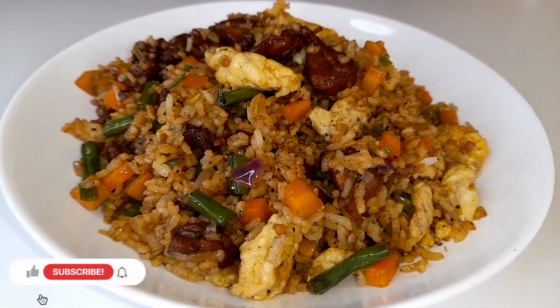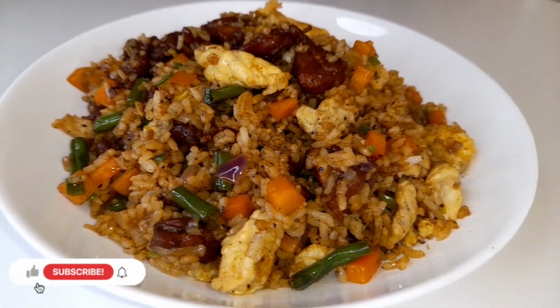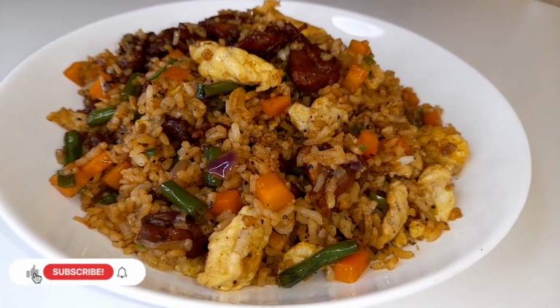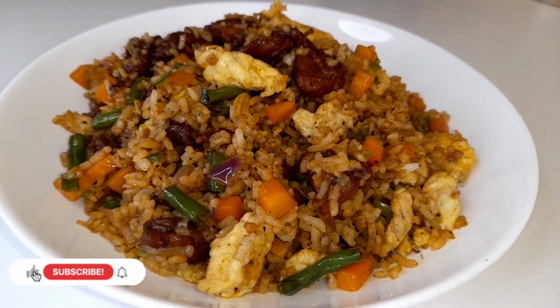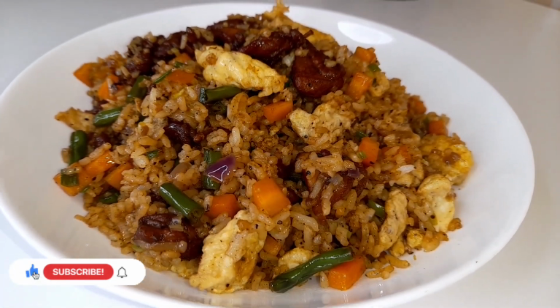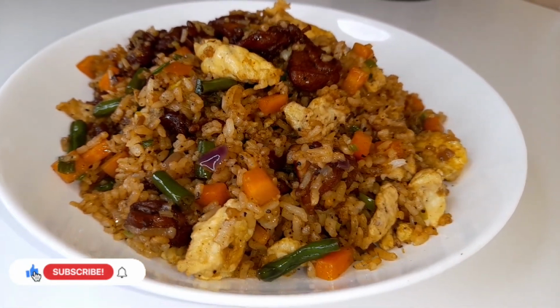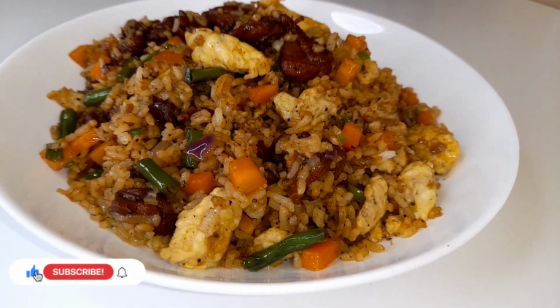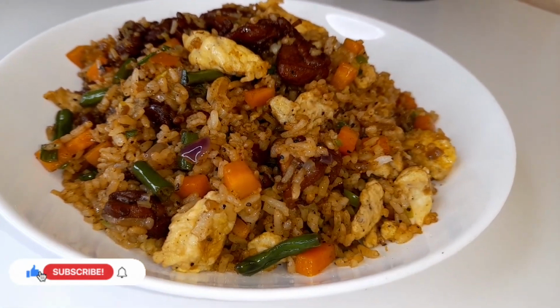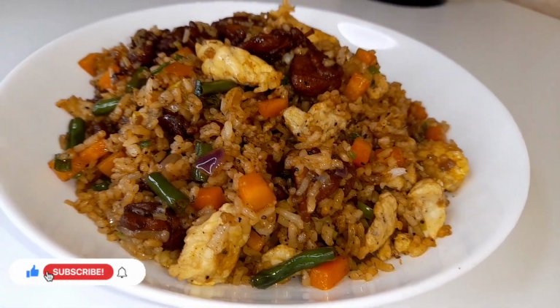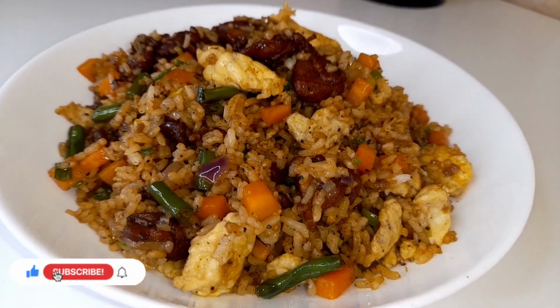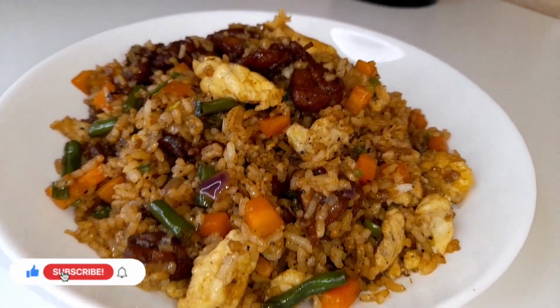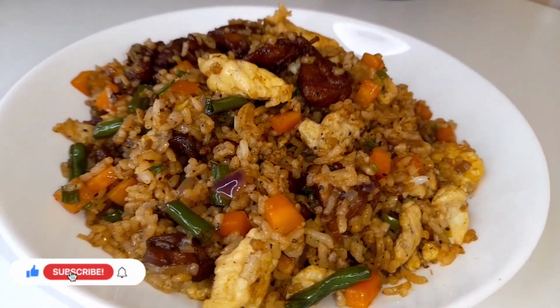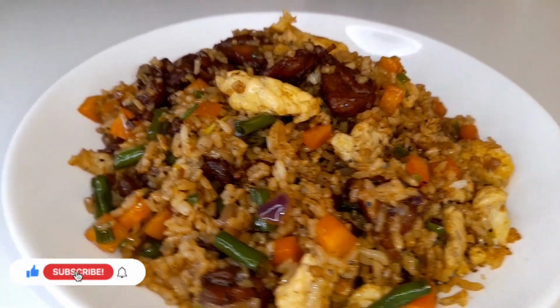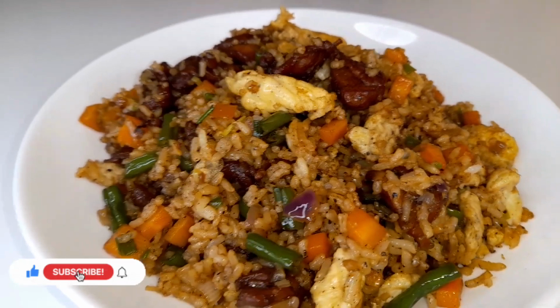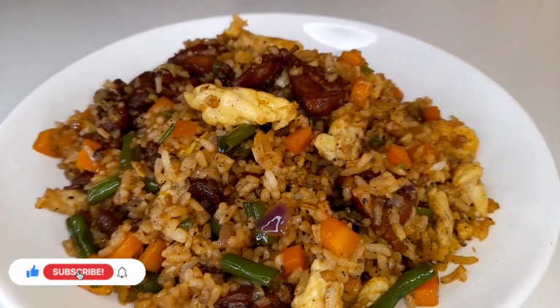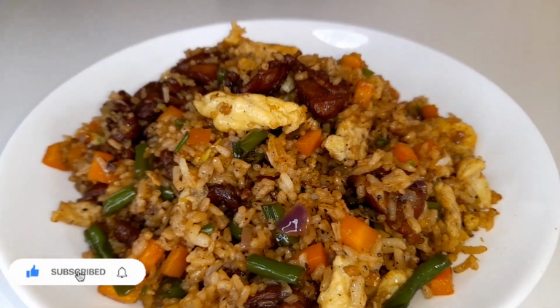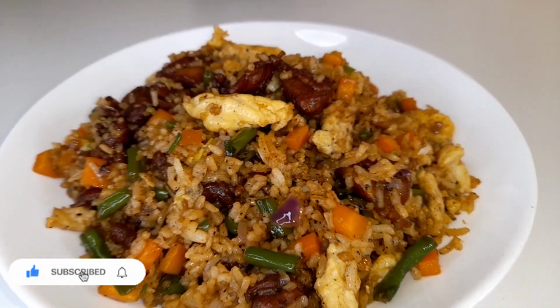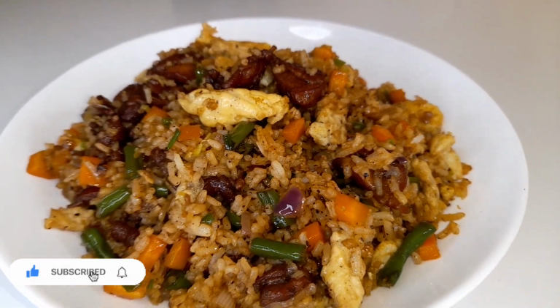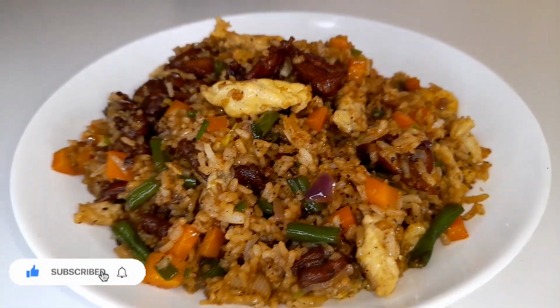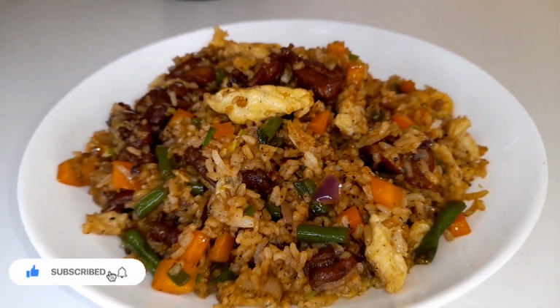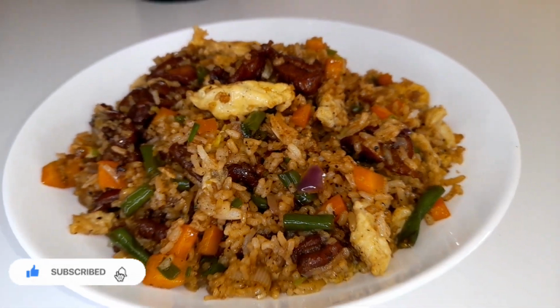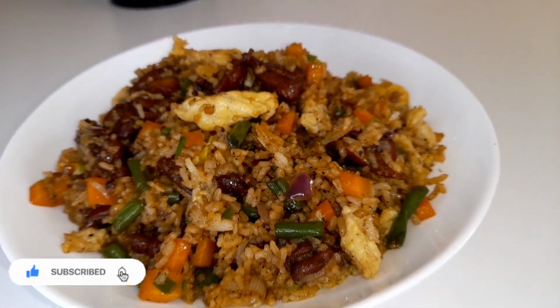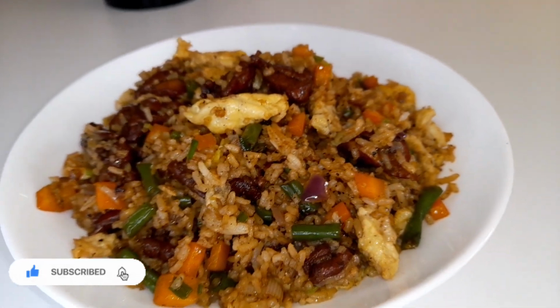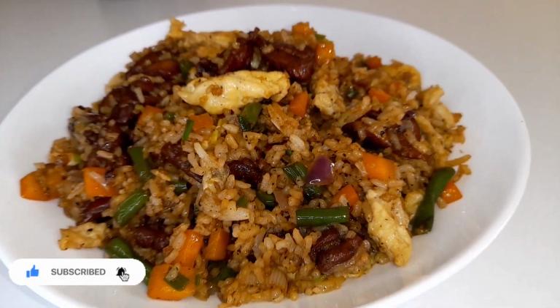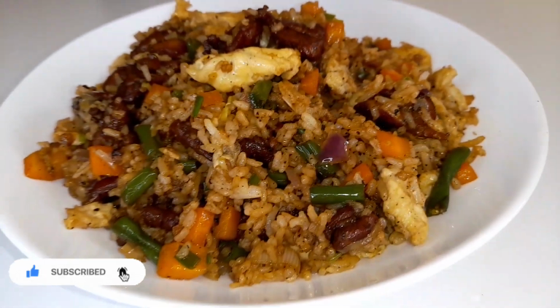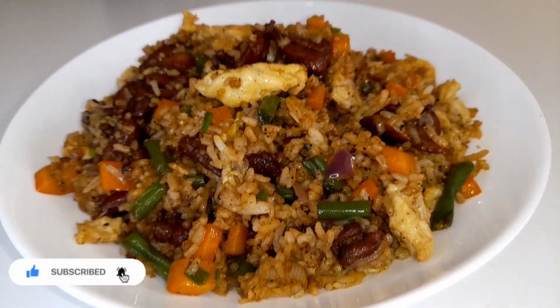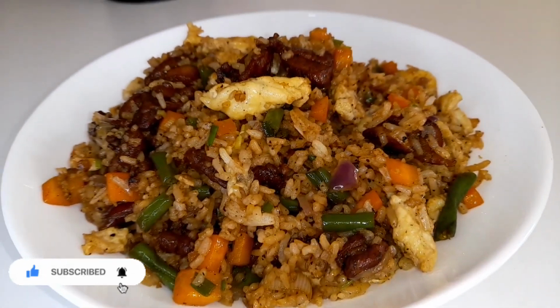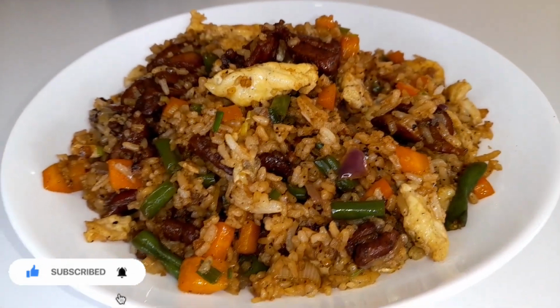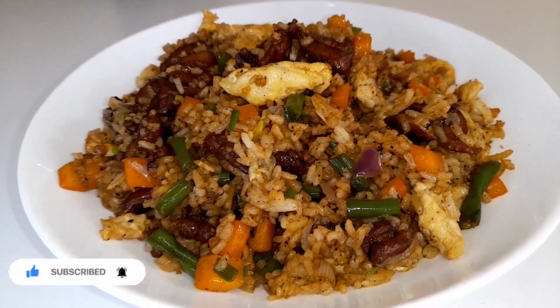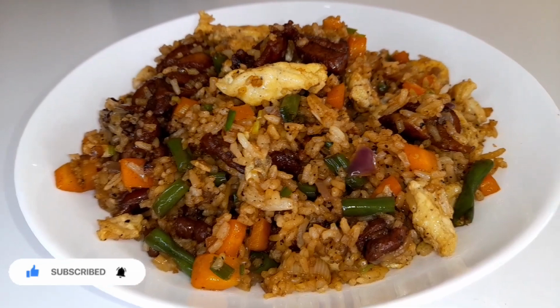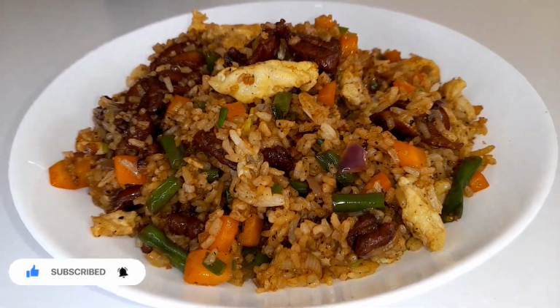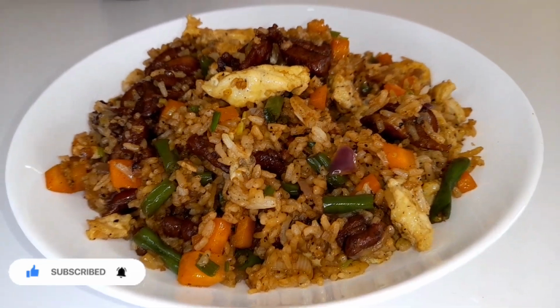In case you have leftover rice, you can try this fried rice recipe. It's simple to make and it is balanced. Let's get started.